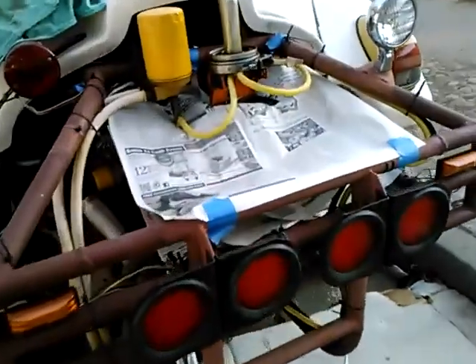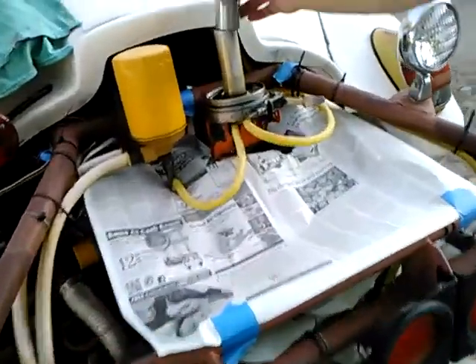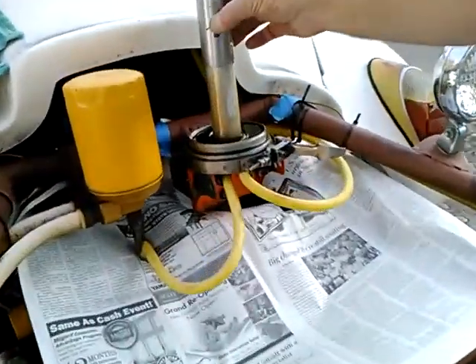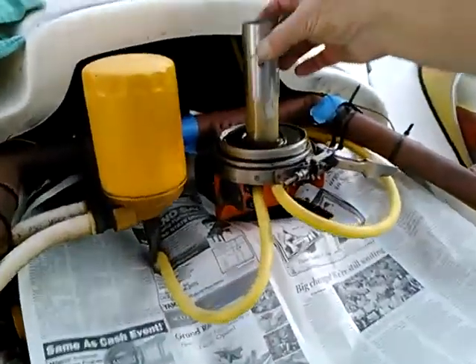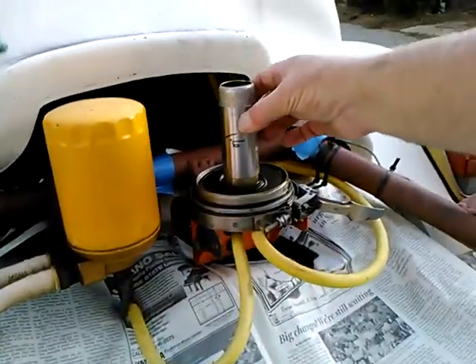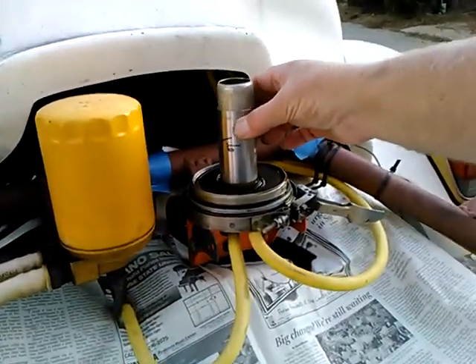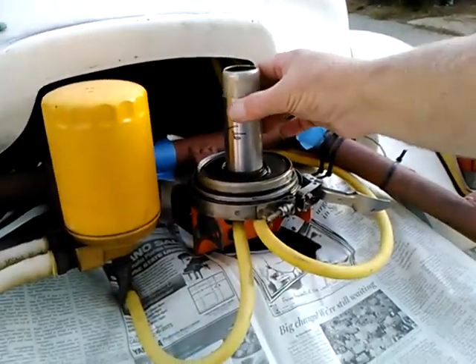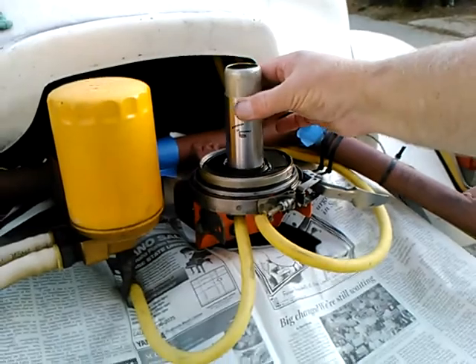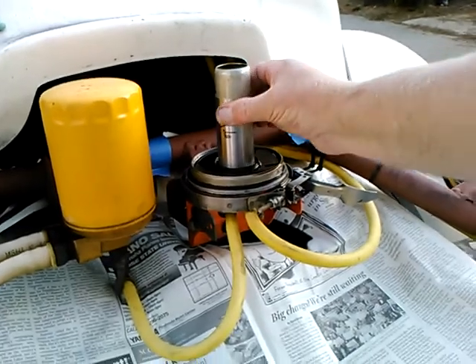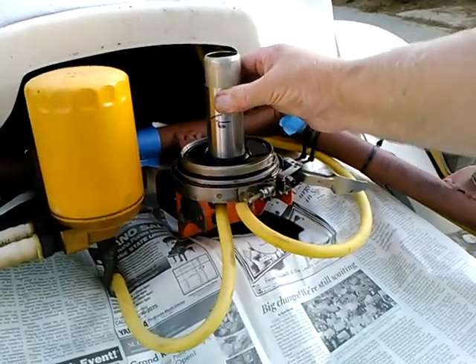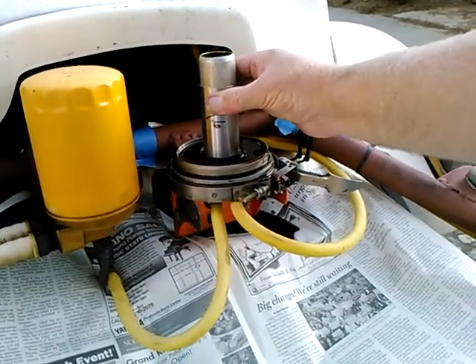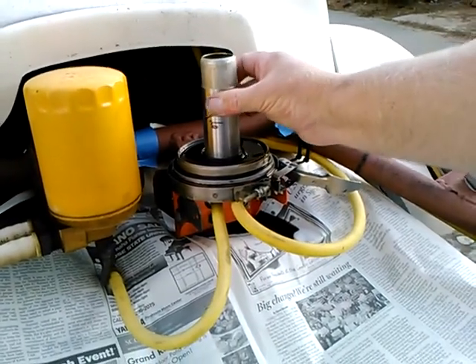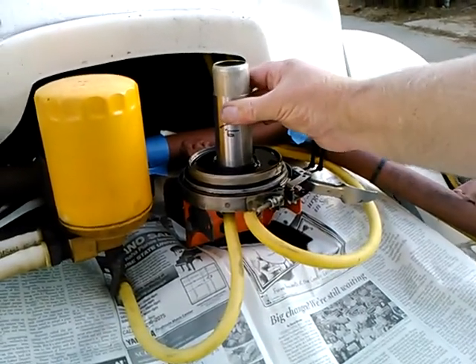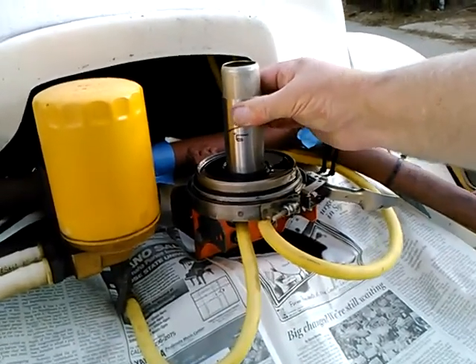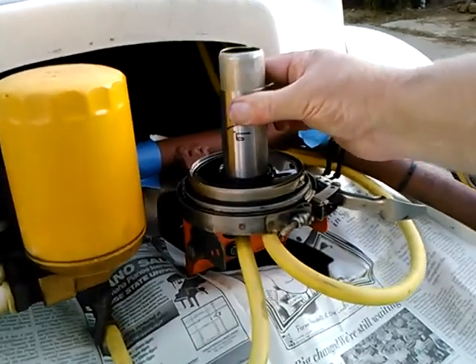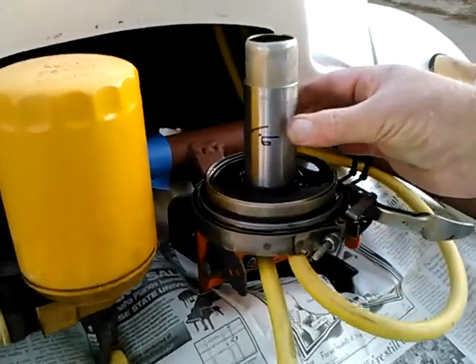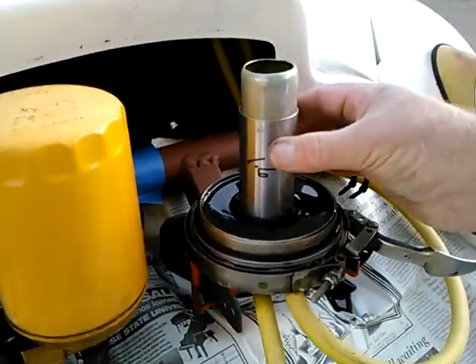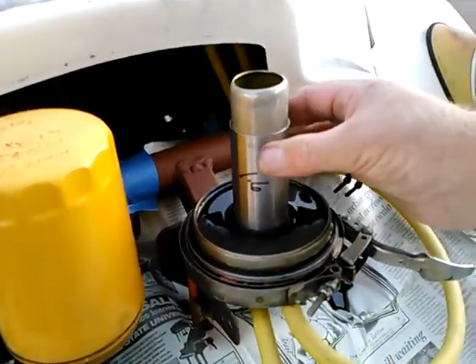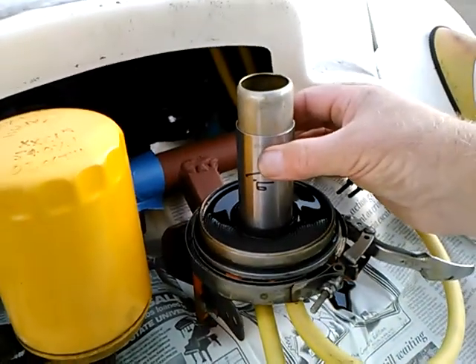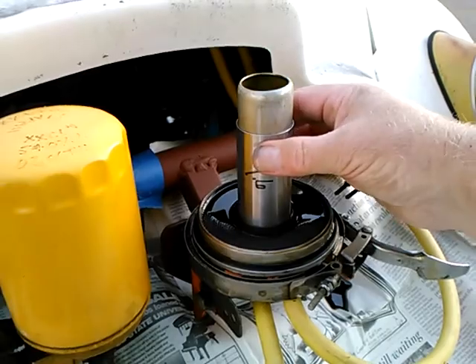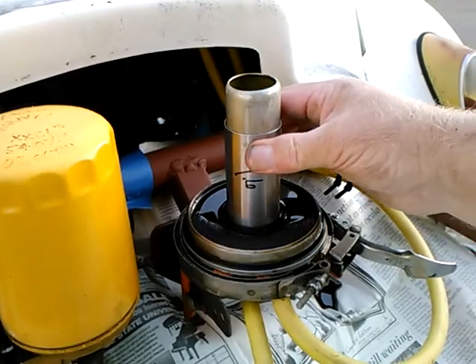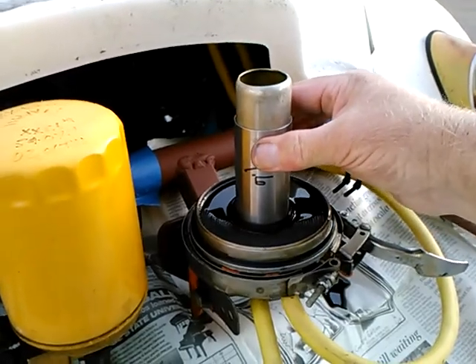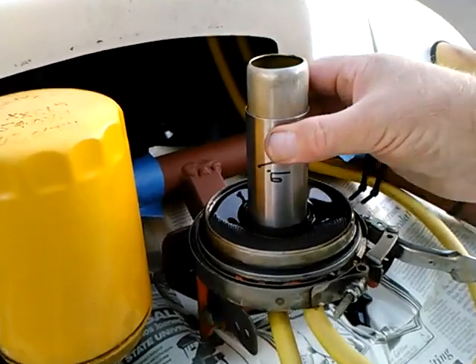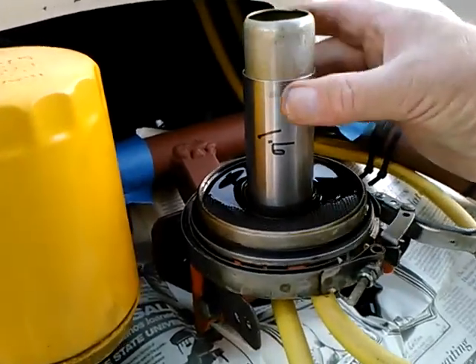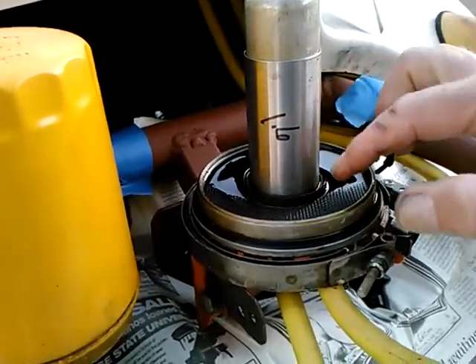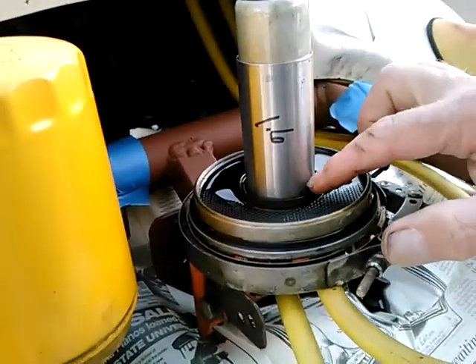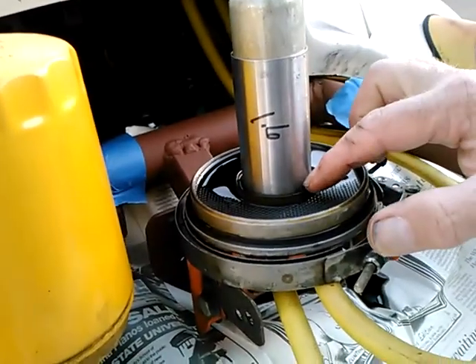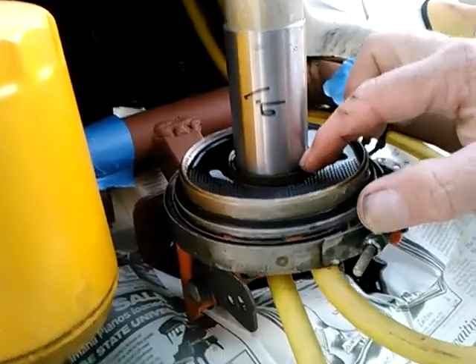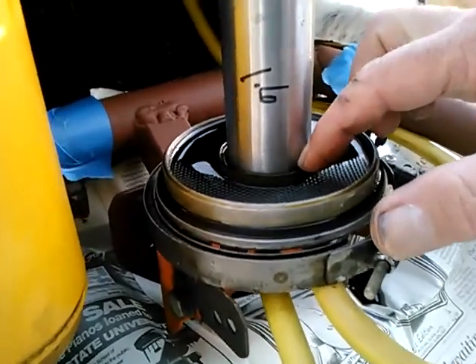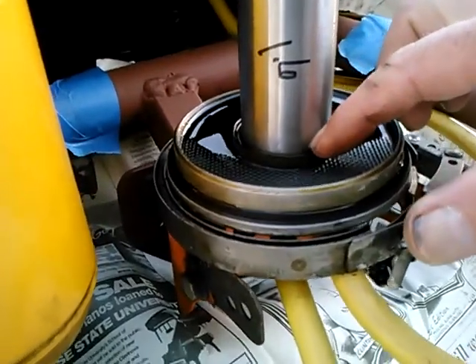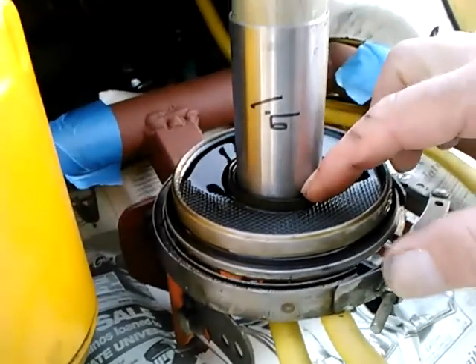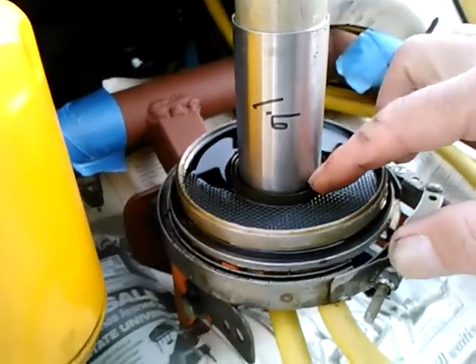That will go on there like that. I'm counting on this, if not to create a seal with the cardboard tube, to at least center the cardboard tube better so it gets inside the fence.